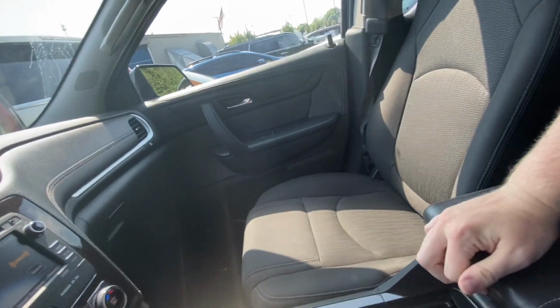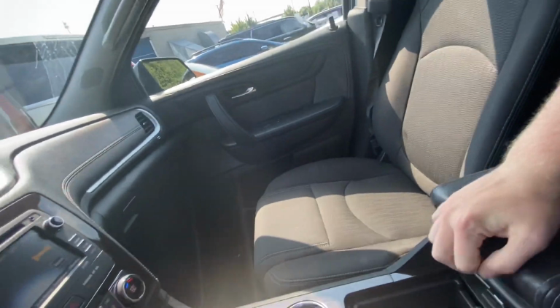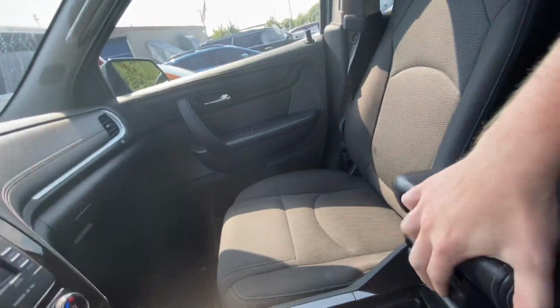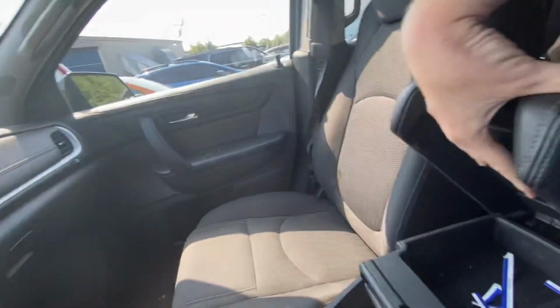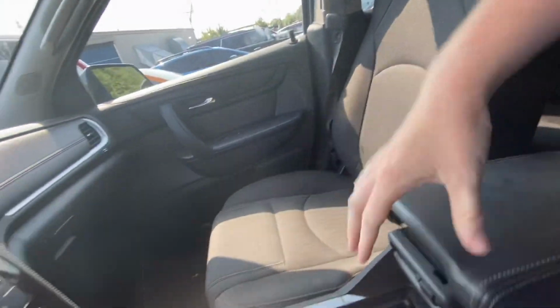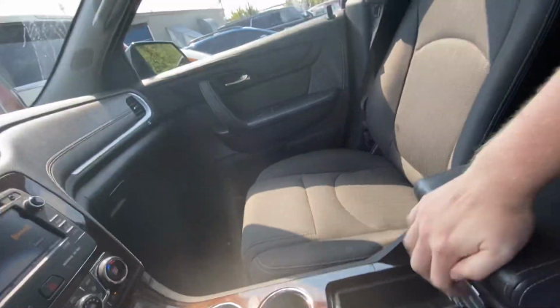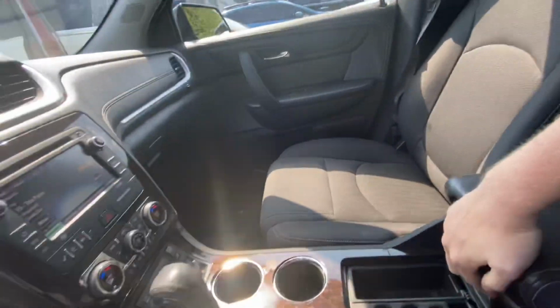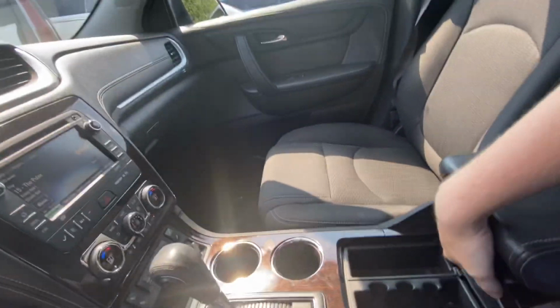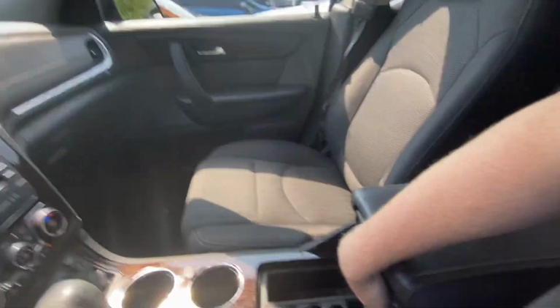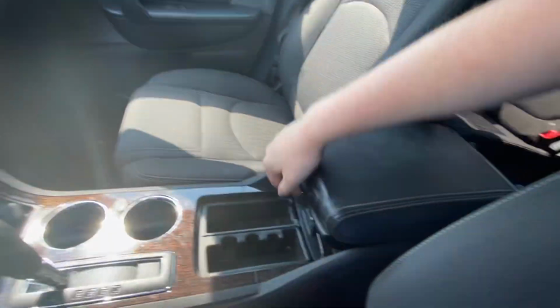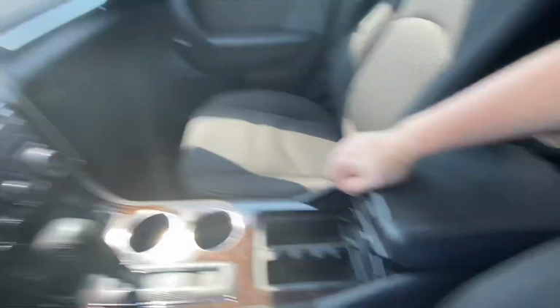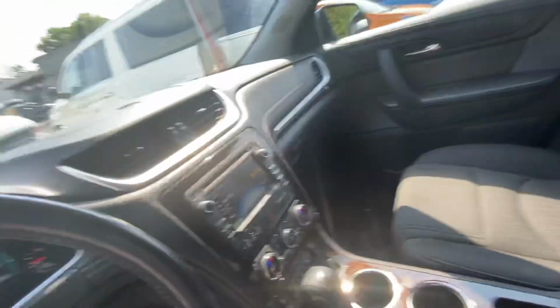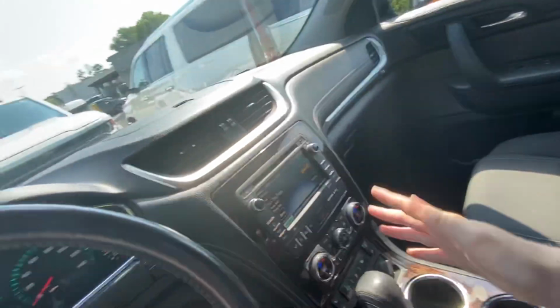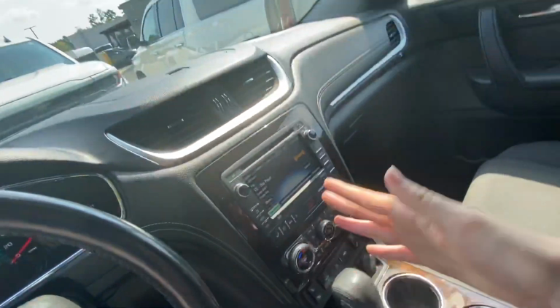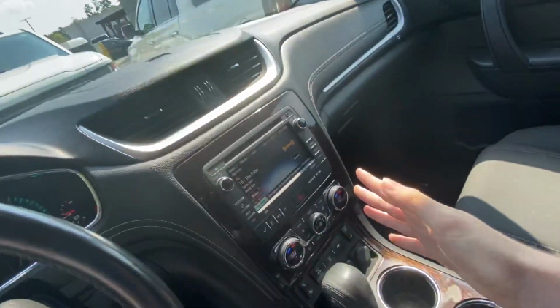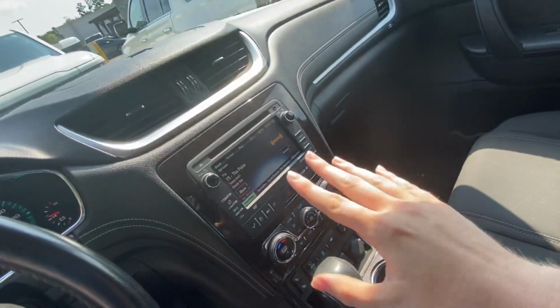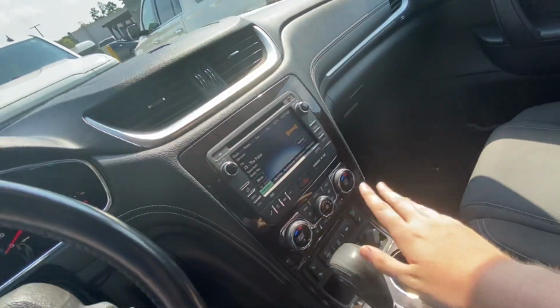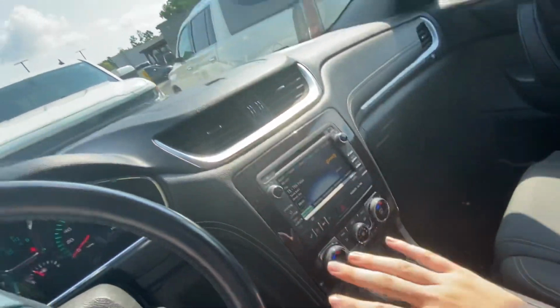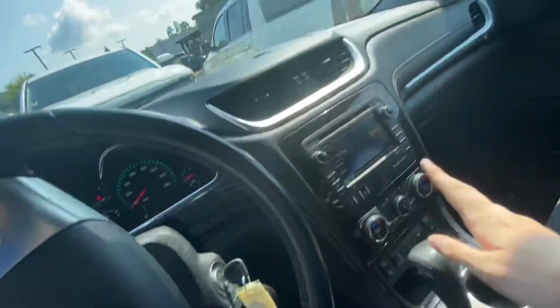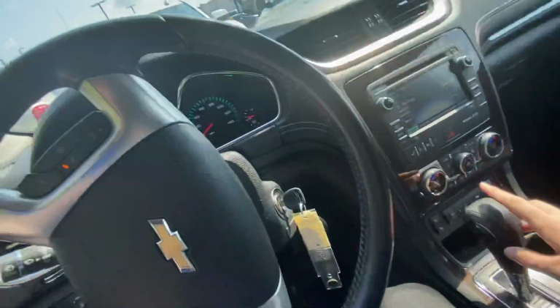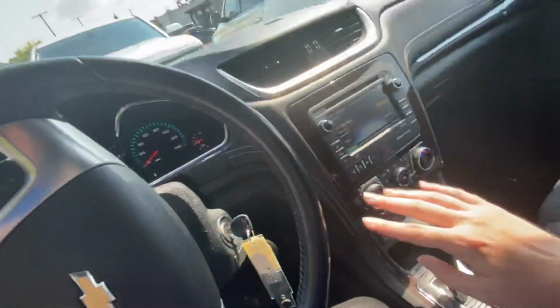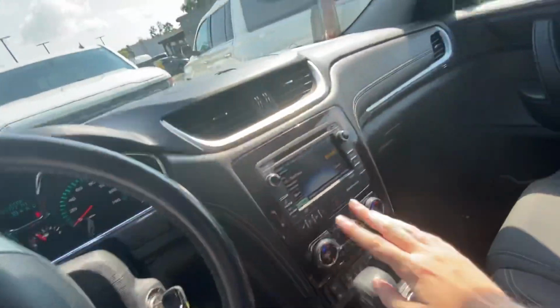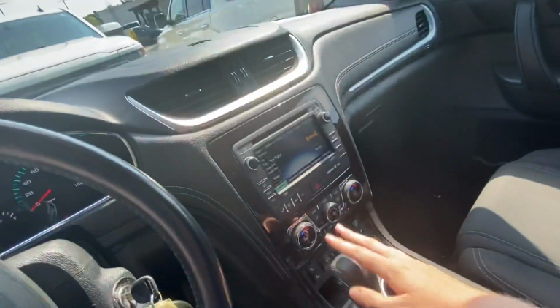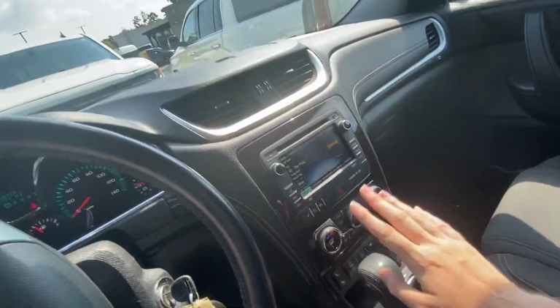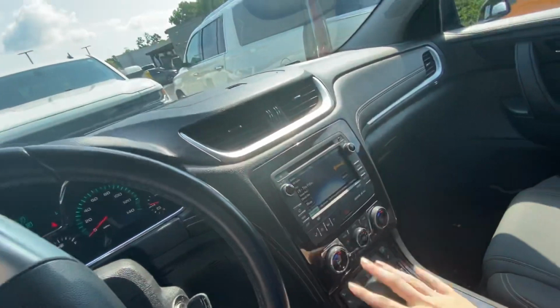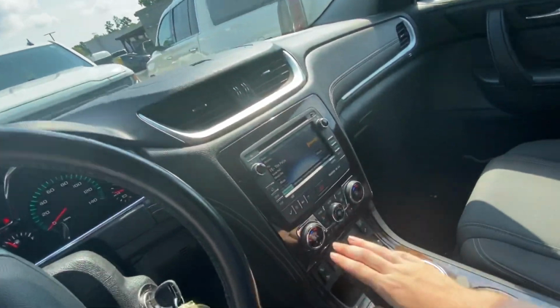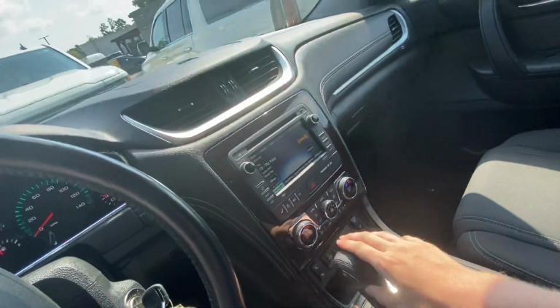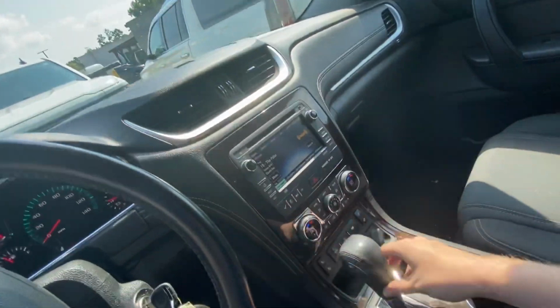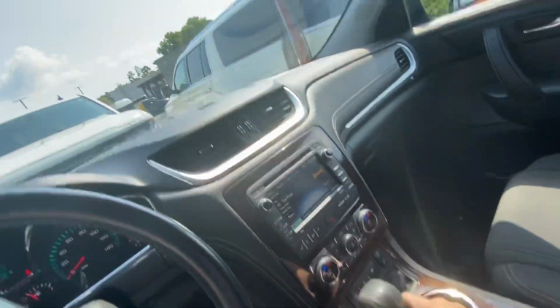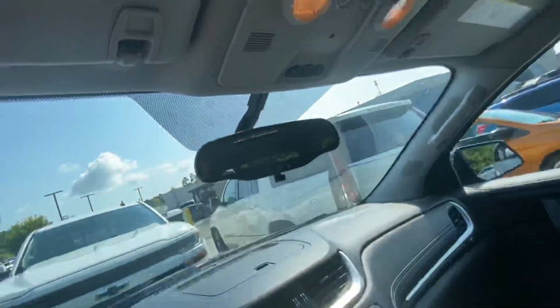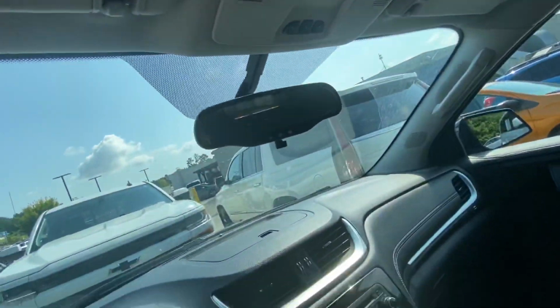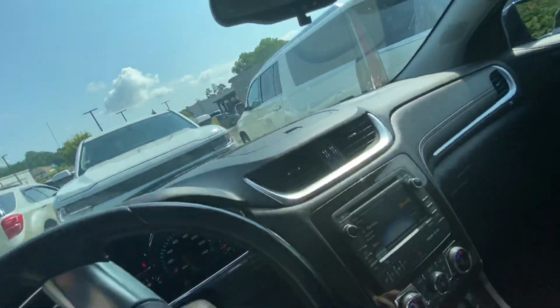We've got plenty of space up in here, with multiple compartments in the center console. We've got our Bluetooth, hands-free calling, navigation, all that stuff built in right here for your convenience, plus OnStar compatibility.